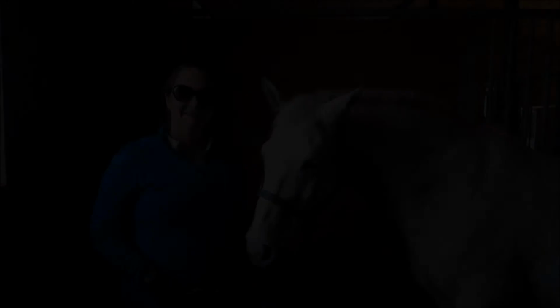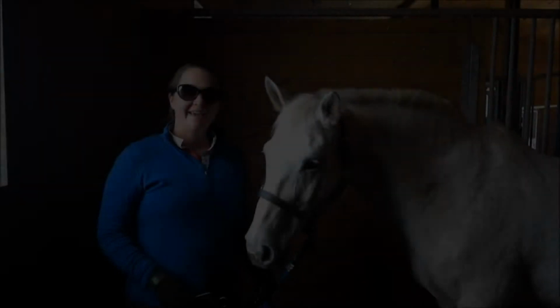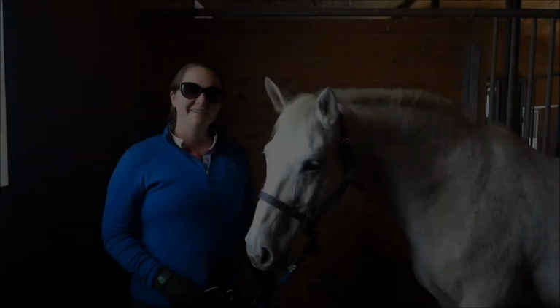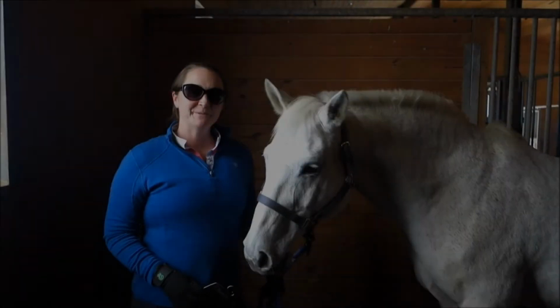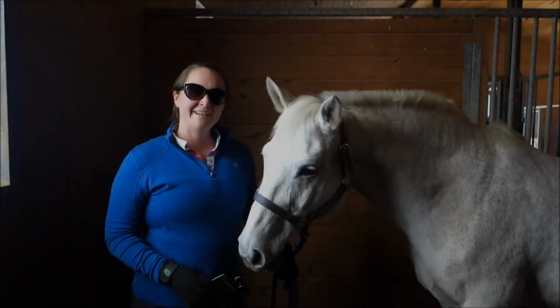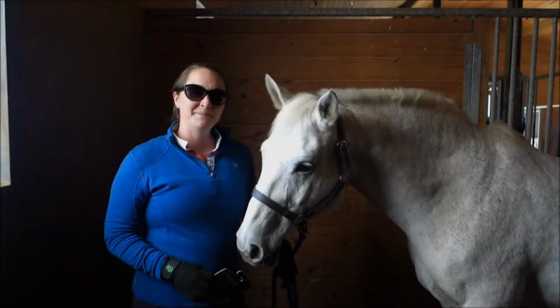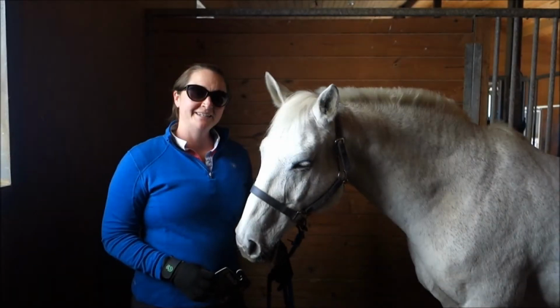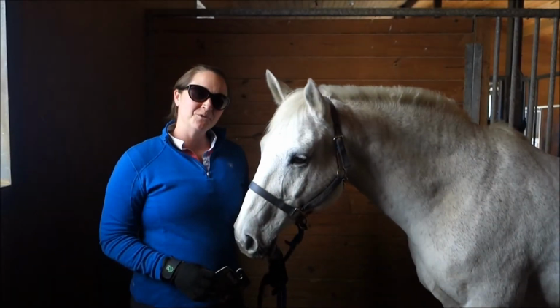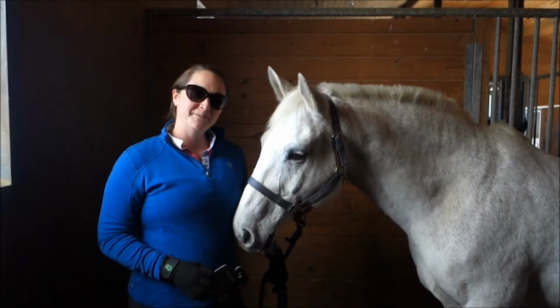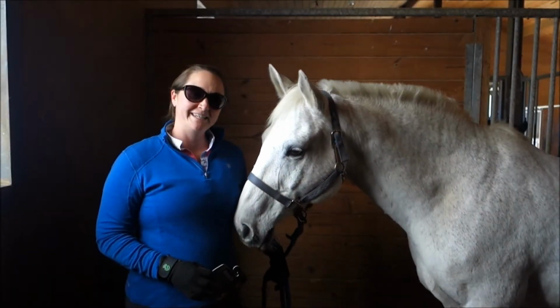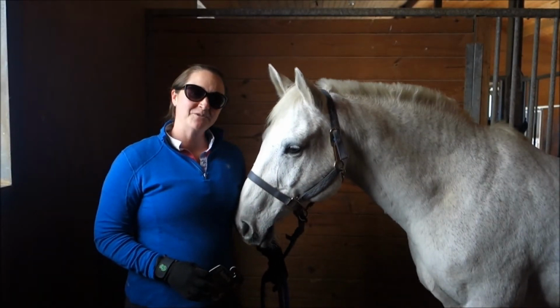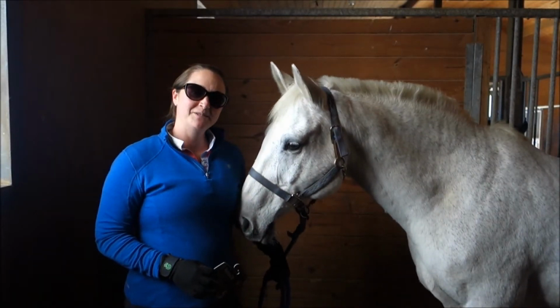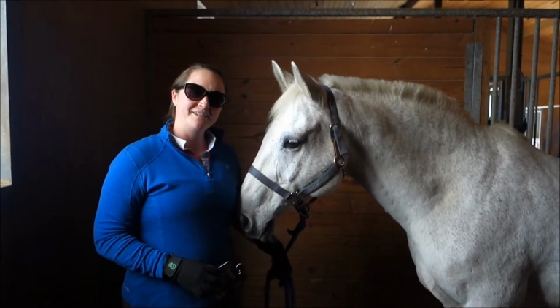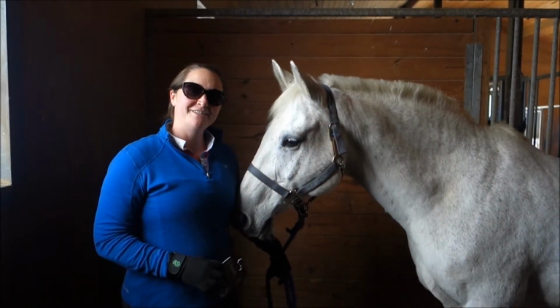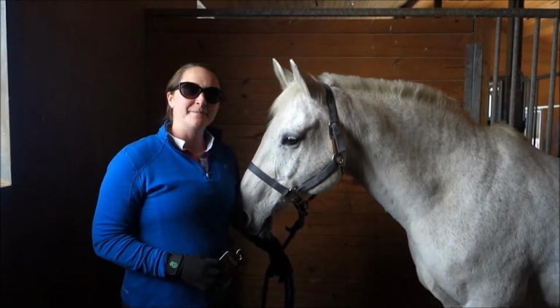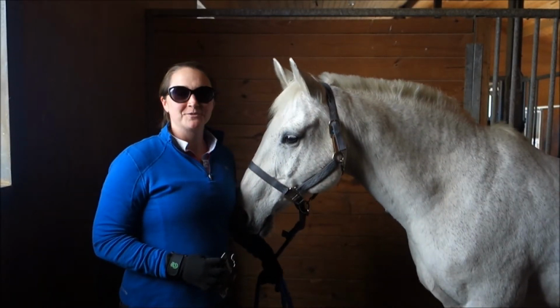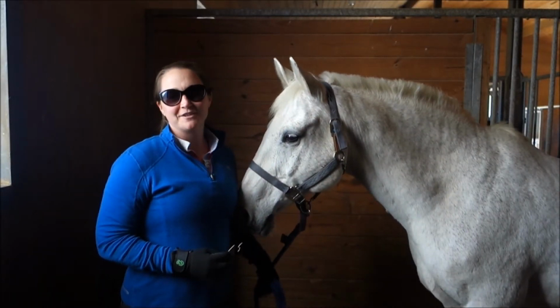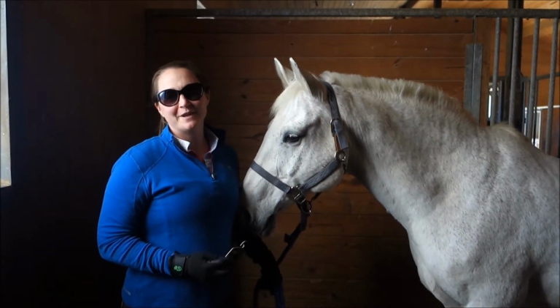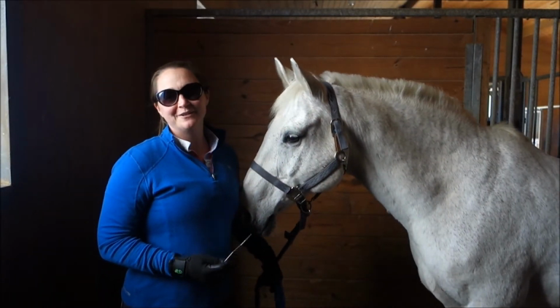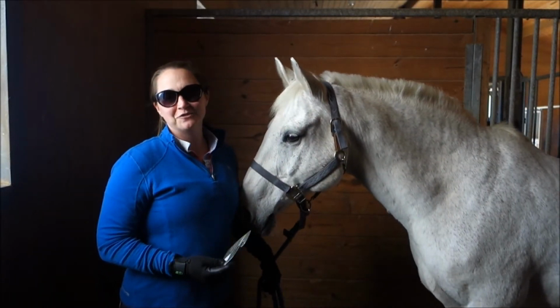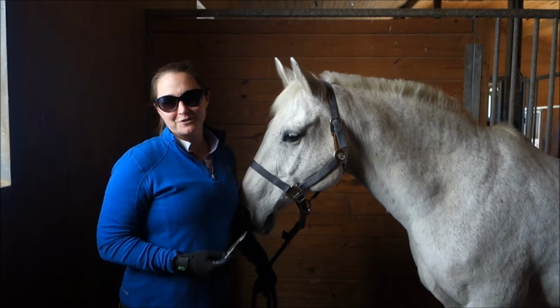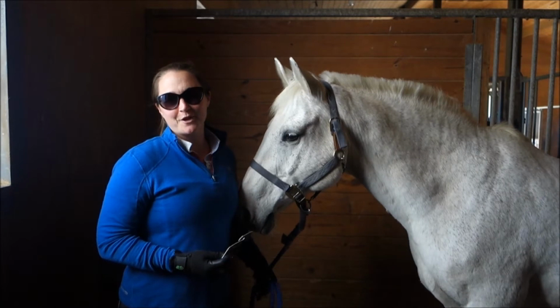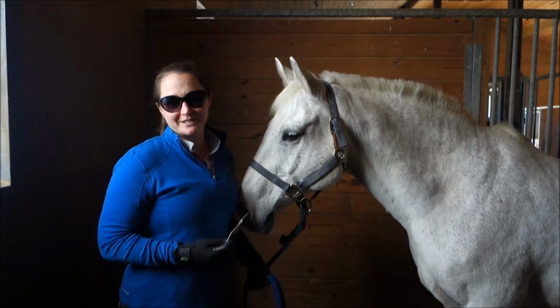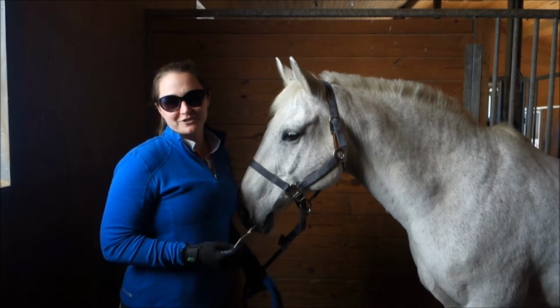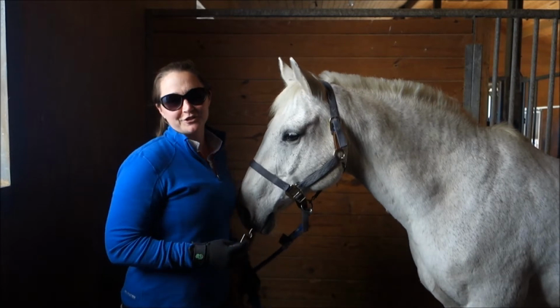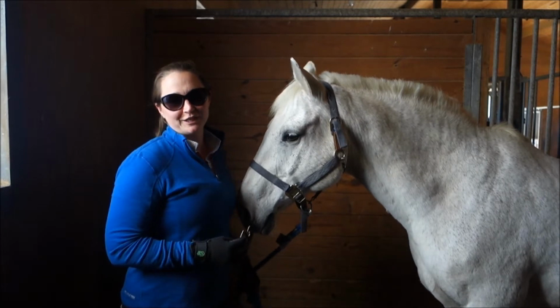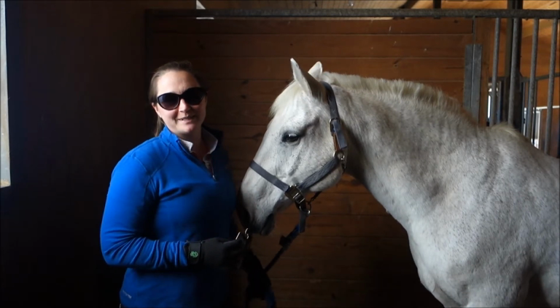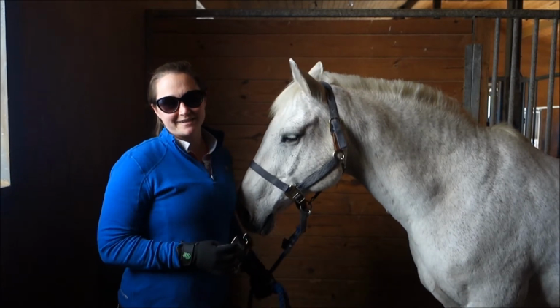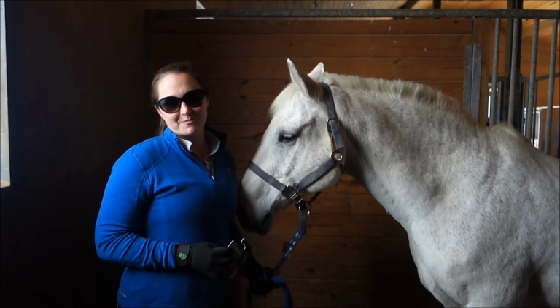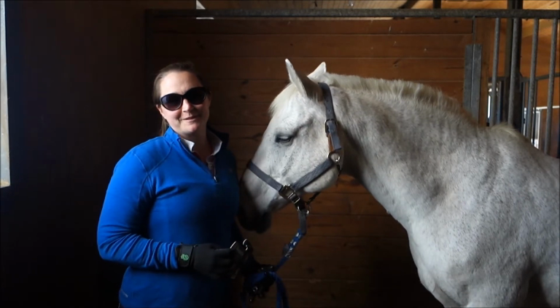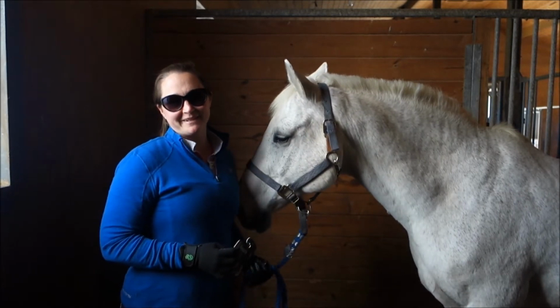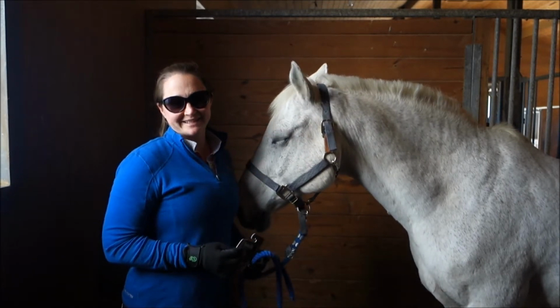Hey everyone! I'm Deanna Corby with Deanna Corby Dressage. I'm a dressage trainer, instructor, competition judge, and USDF bronze medalist.